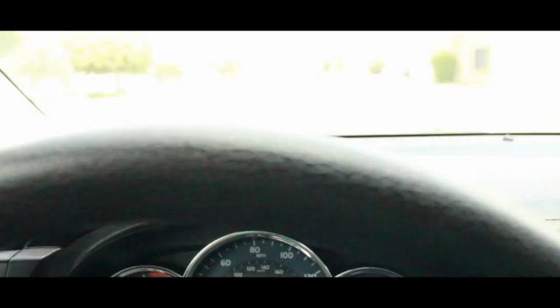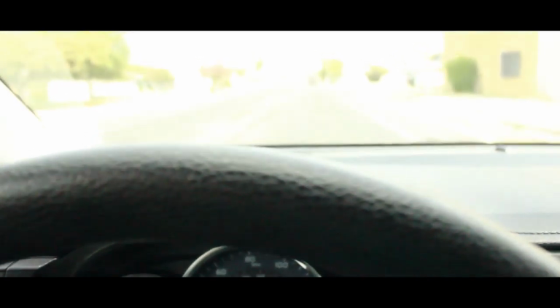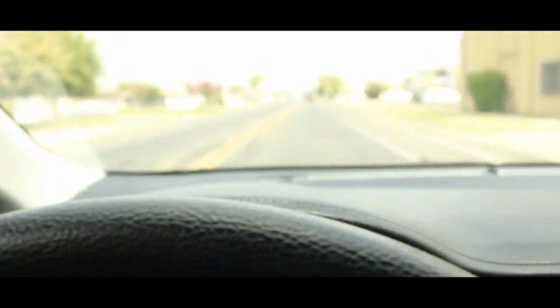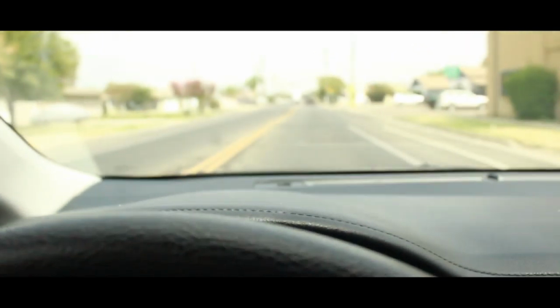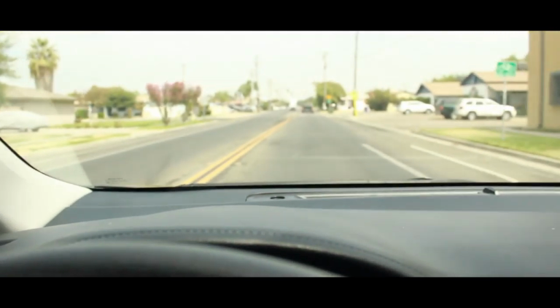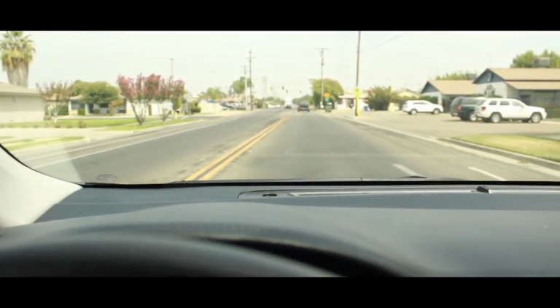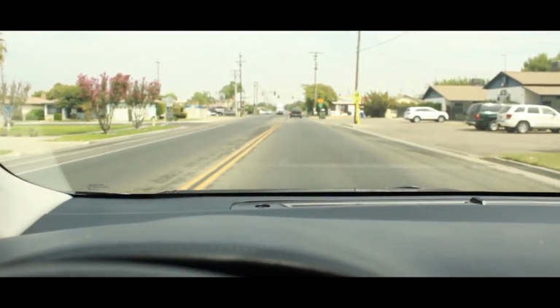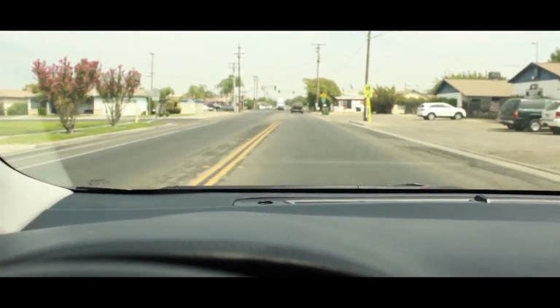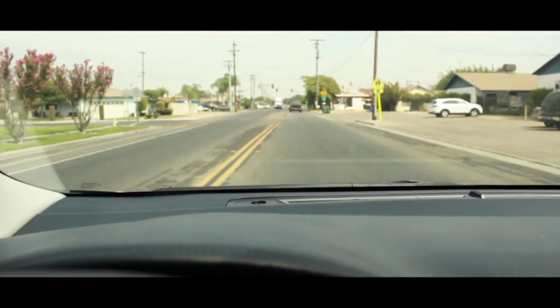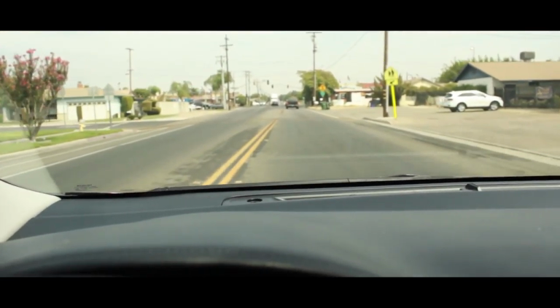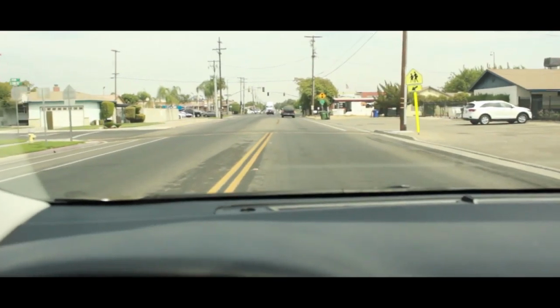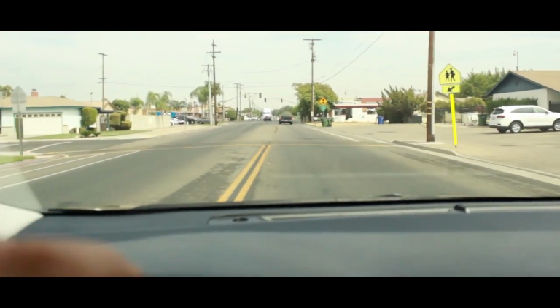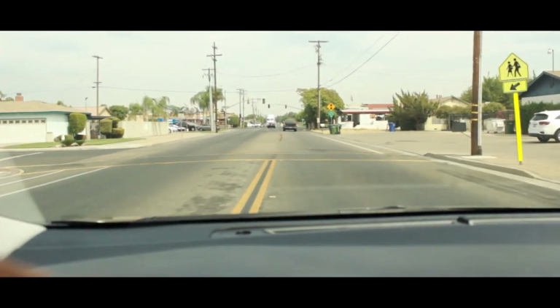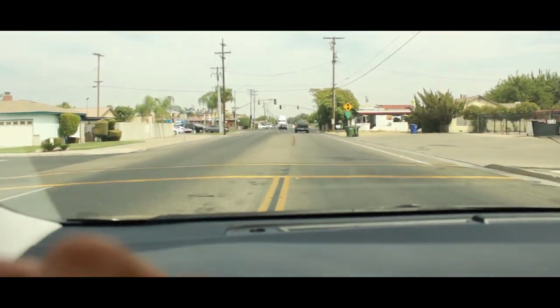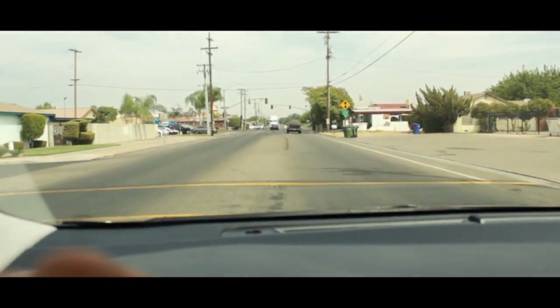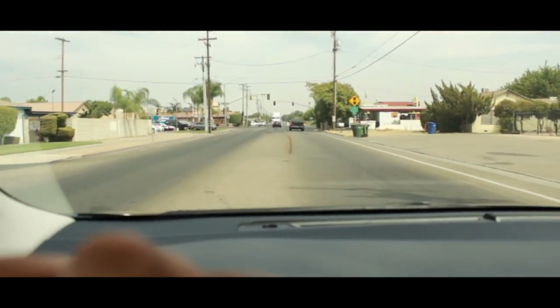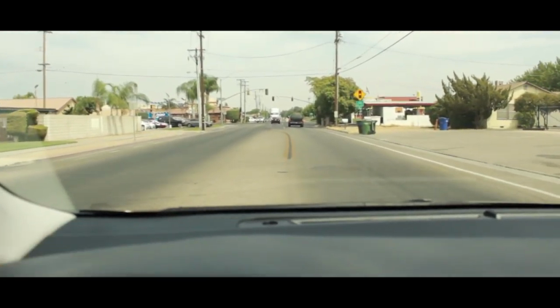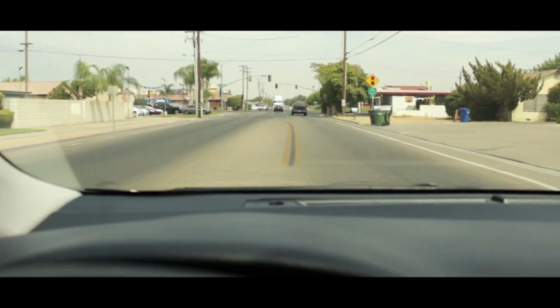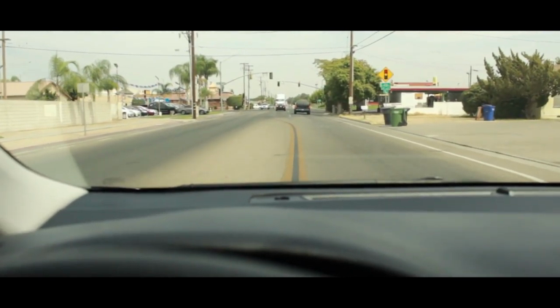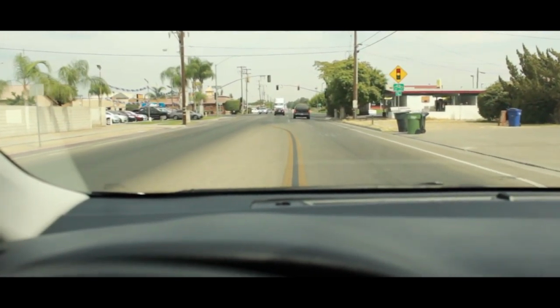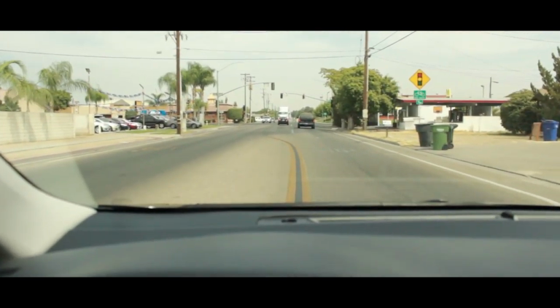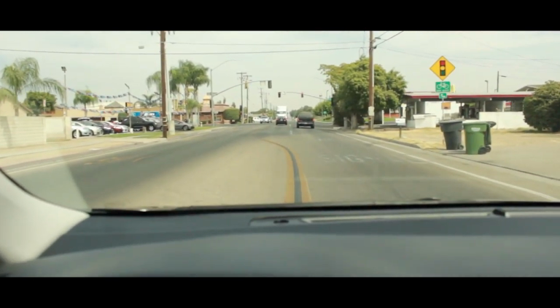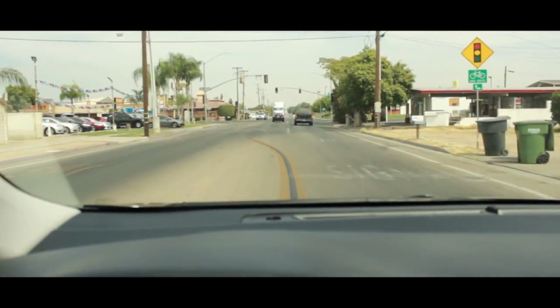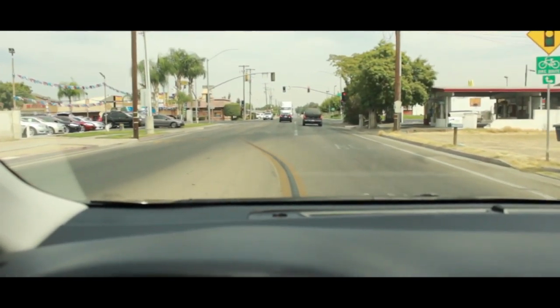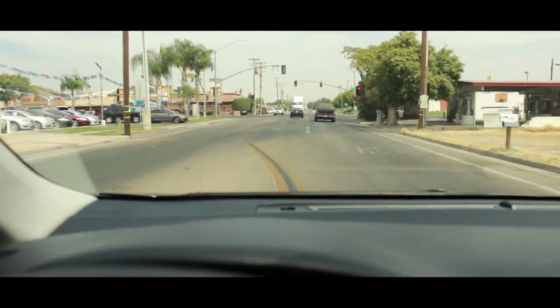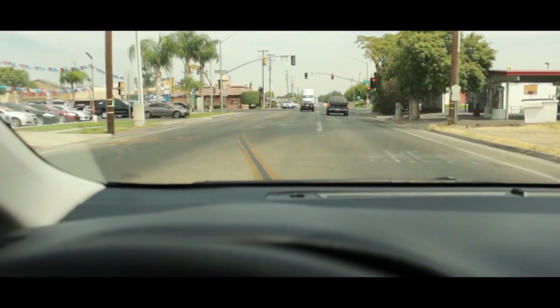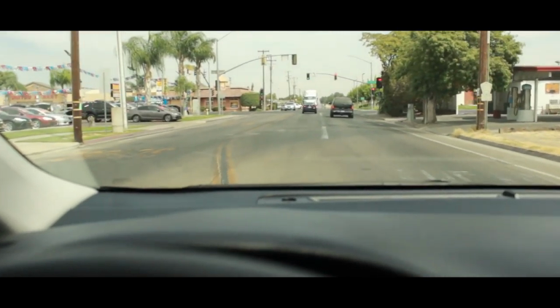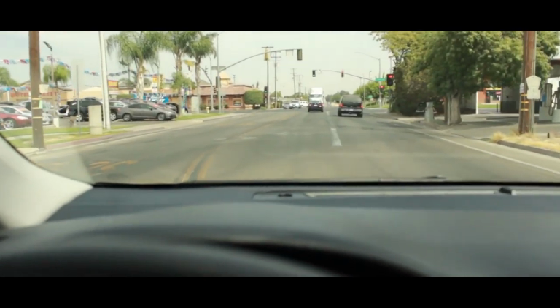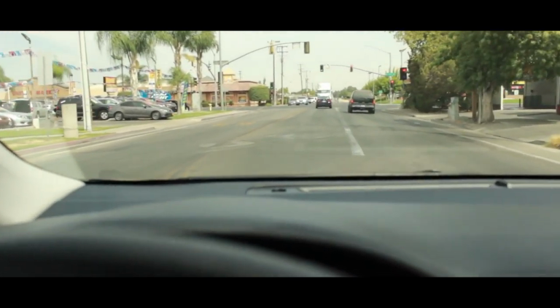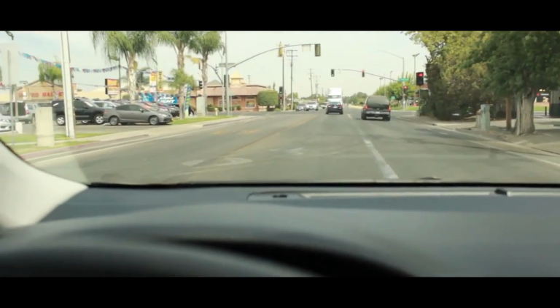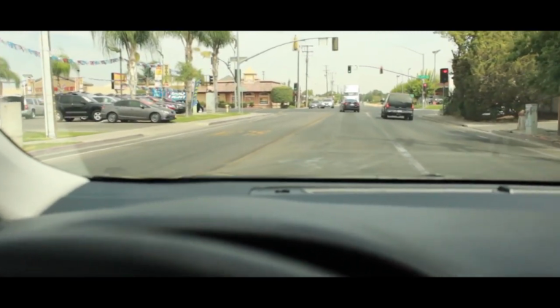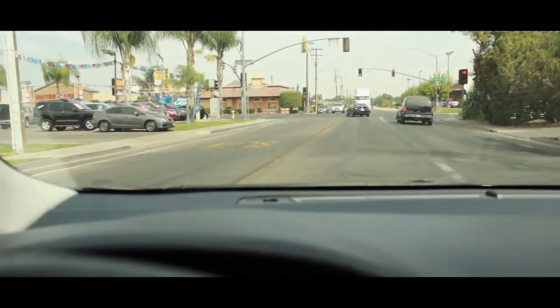Here we are pulling up to the dealership already, where you can catch this beautiful Toyota Corolla waiting for you.